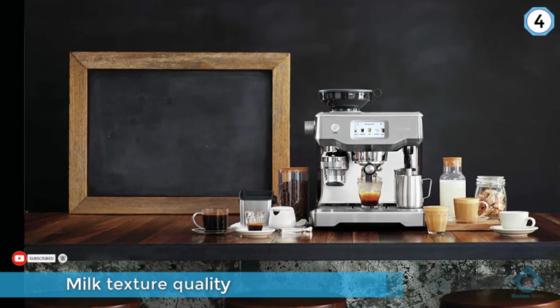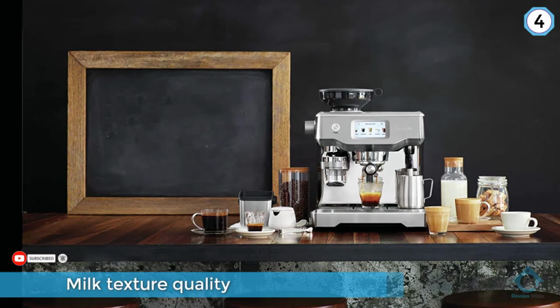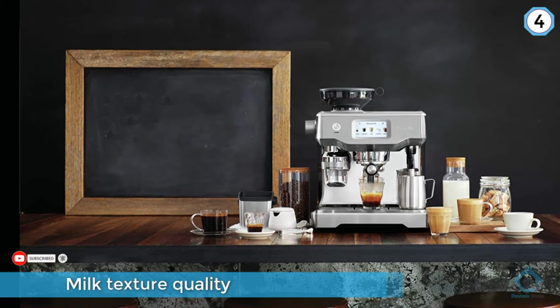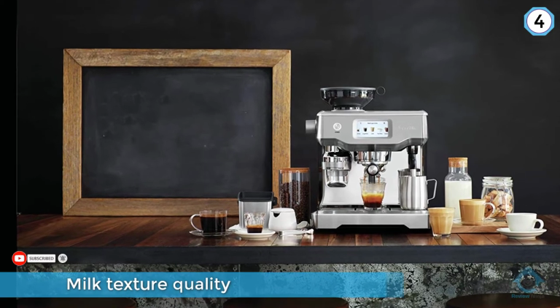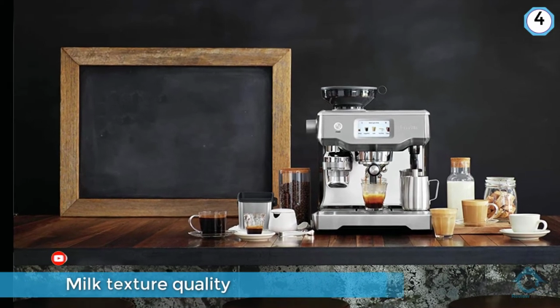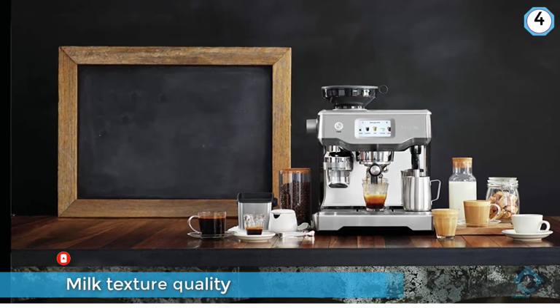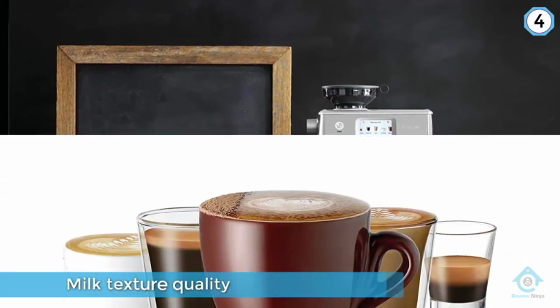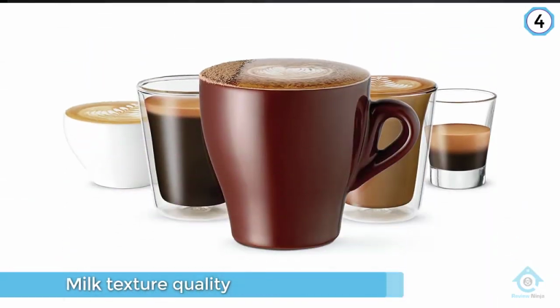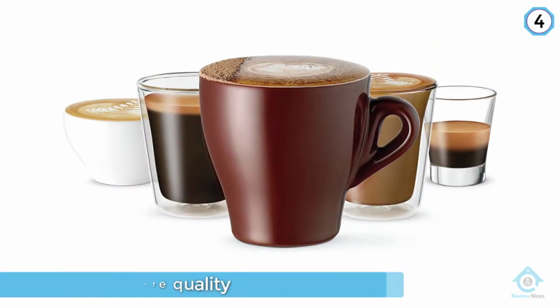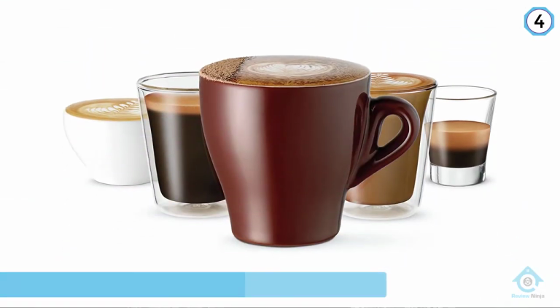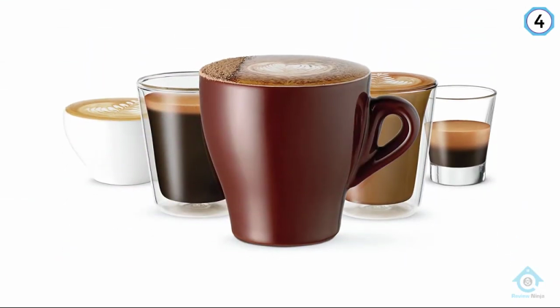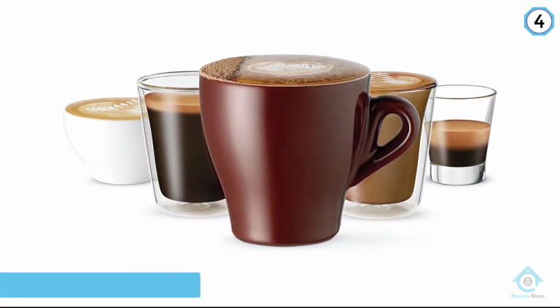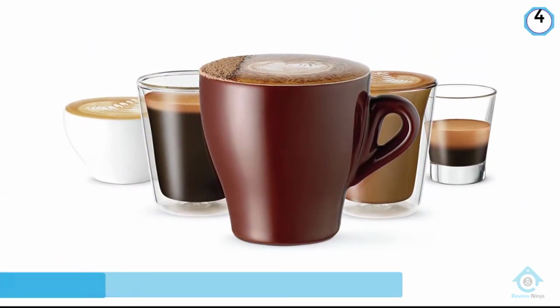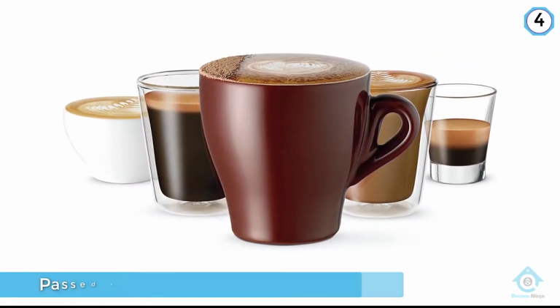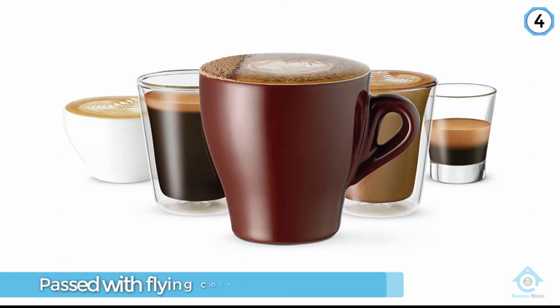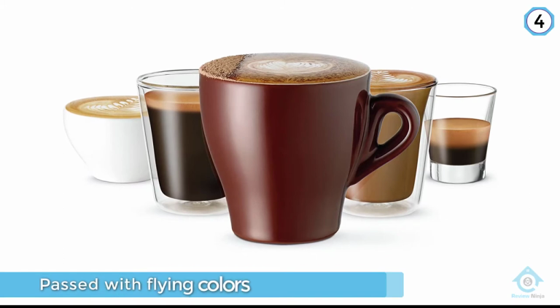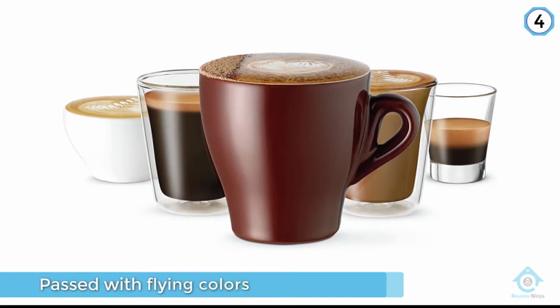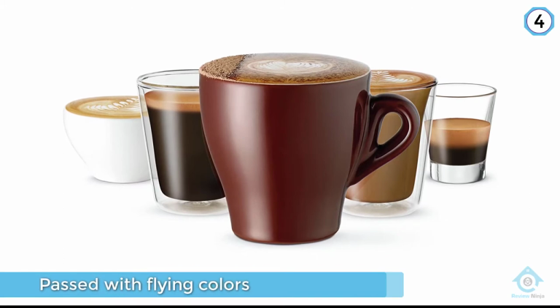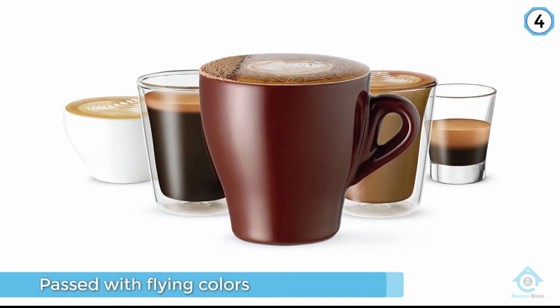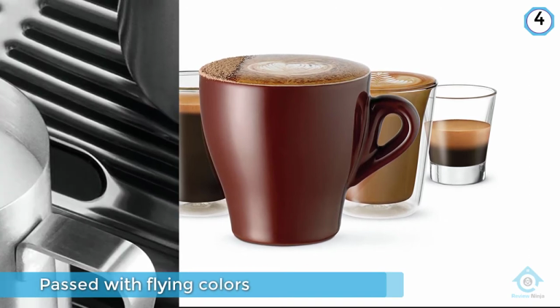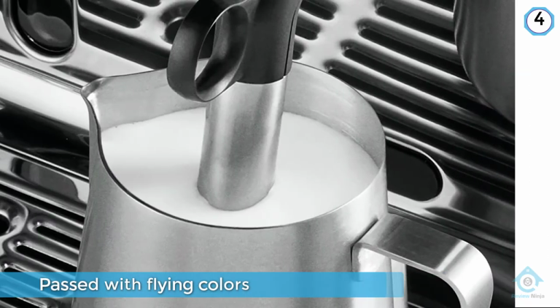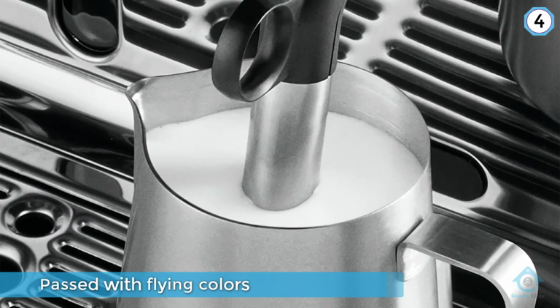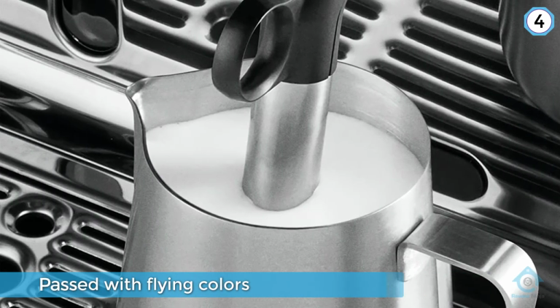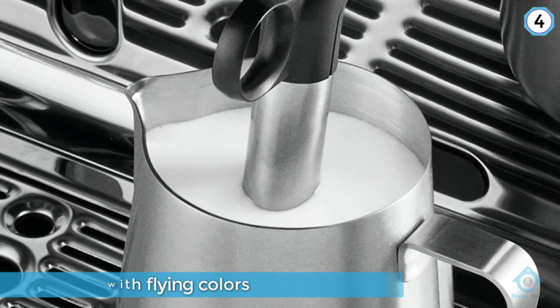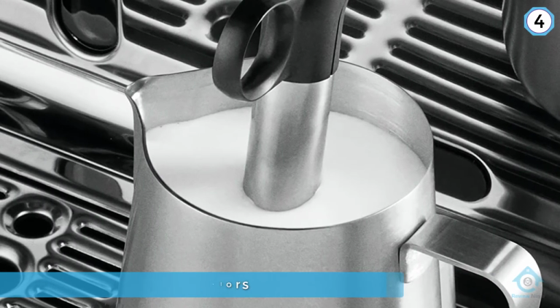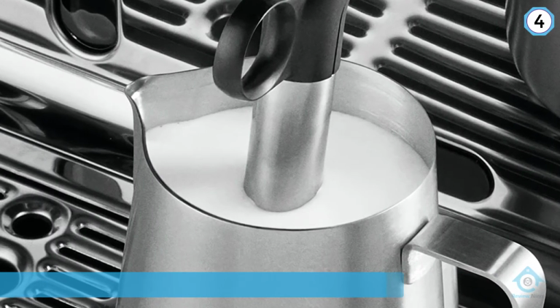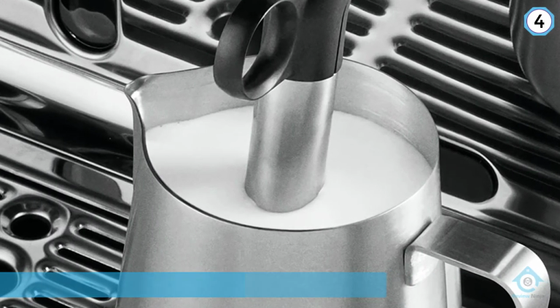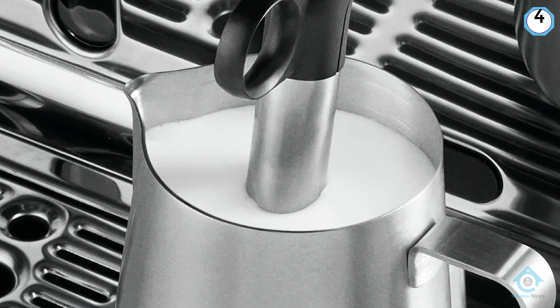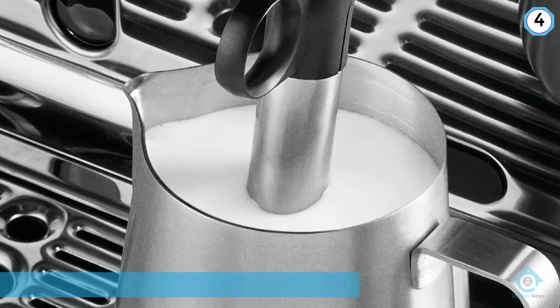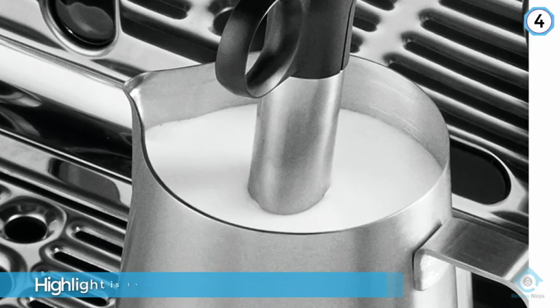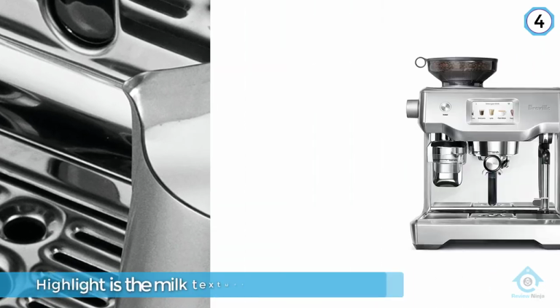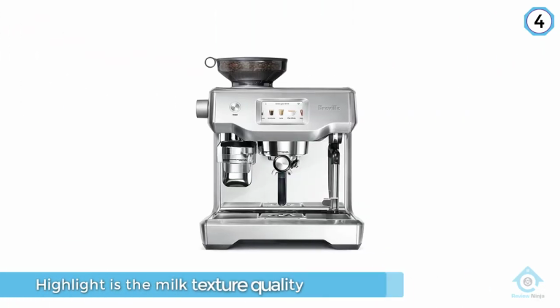Its highlight is the milk texture quality. This machine is easy to set up and operate. However, it's a portafilter espresso machine, so it's not necessarily hands-free. If you're looking for something hands-off, it may not be for you.